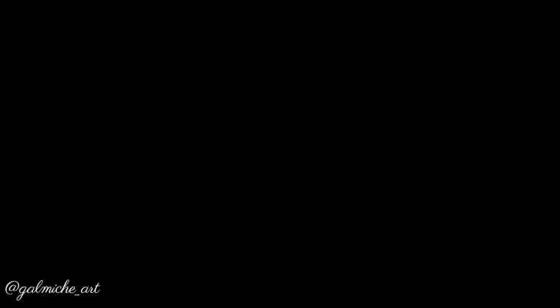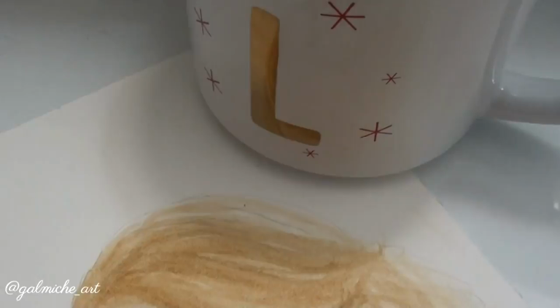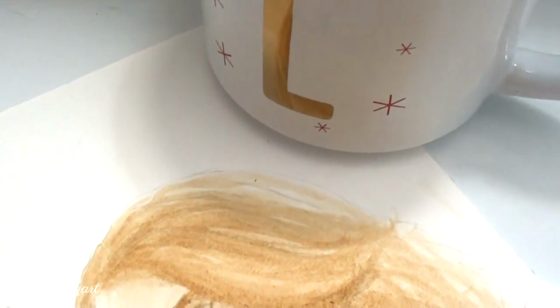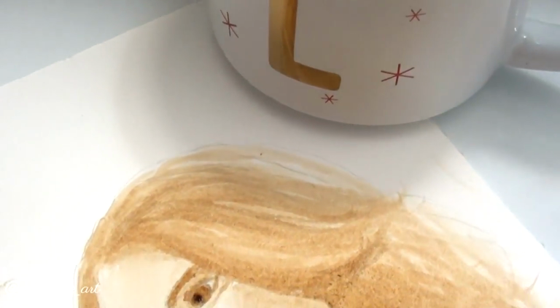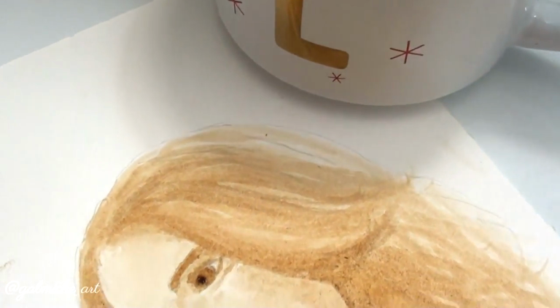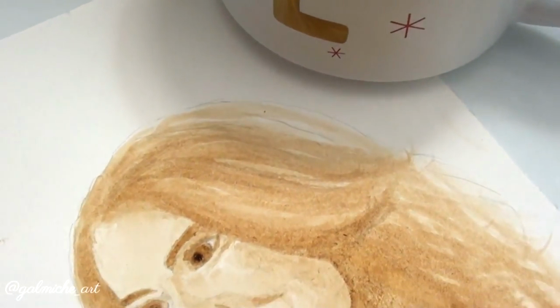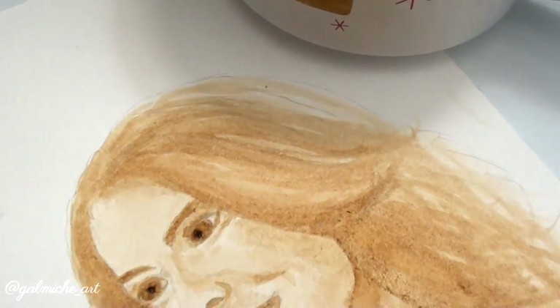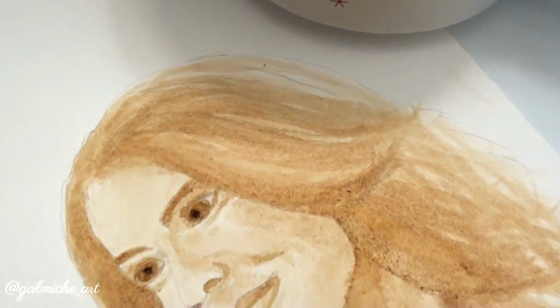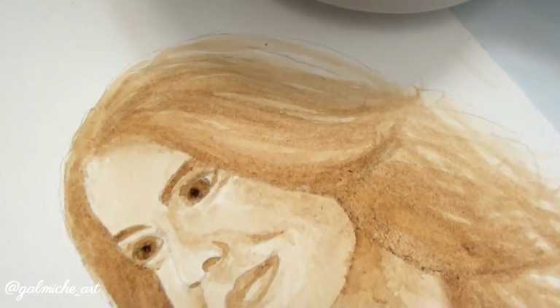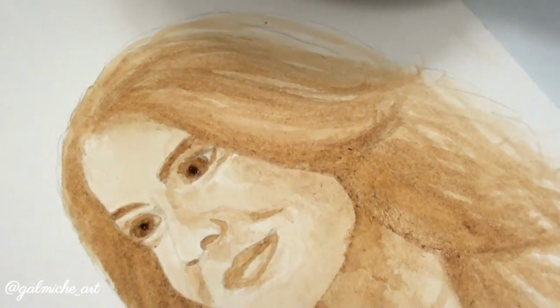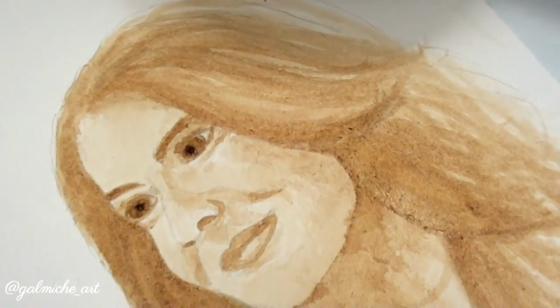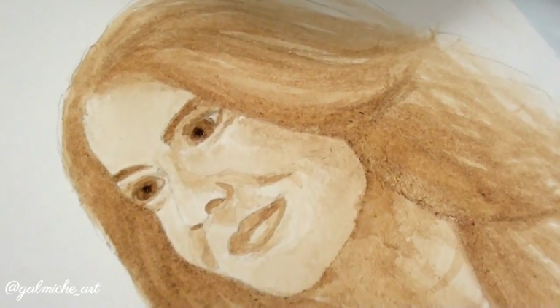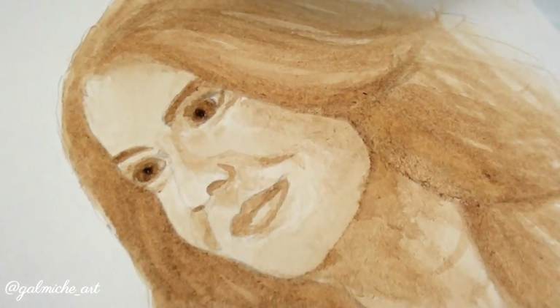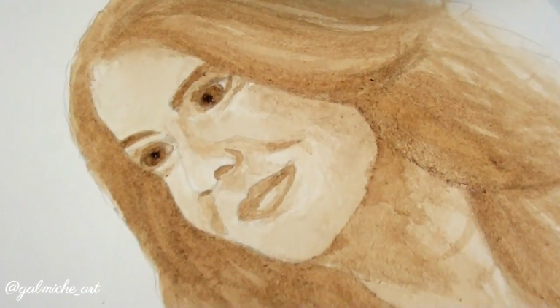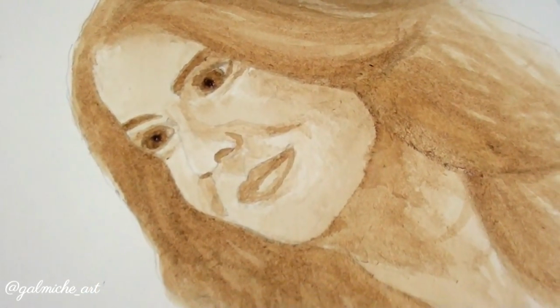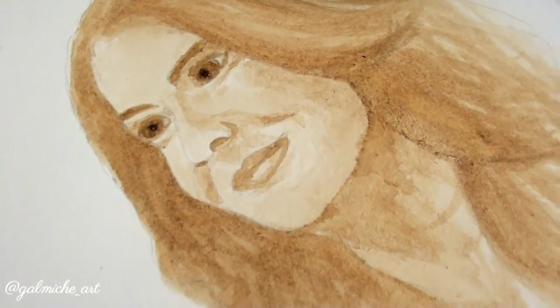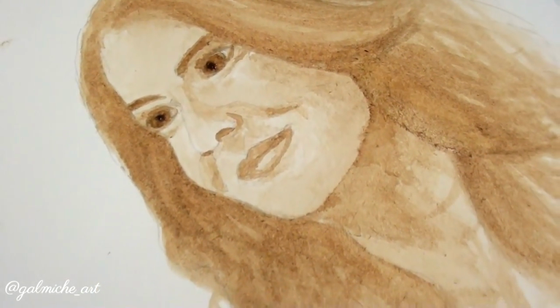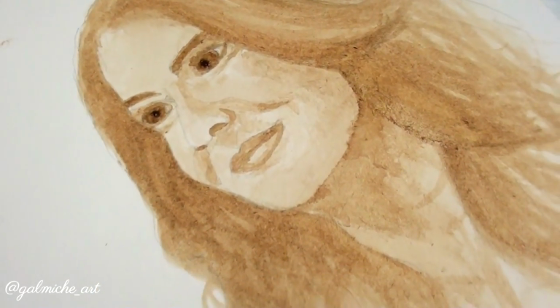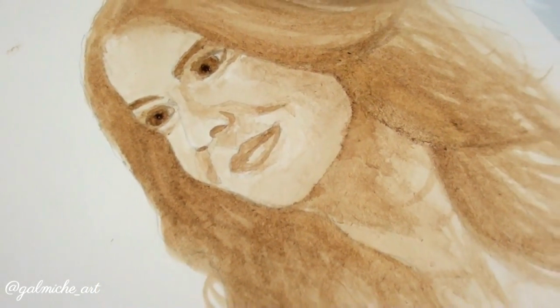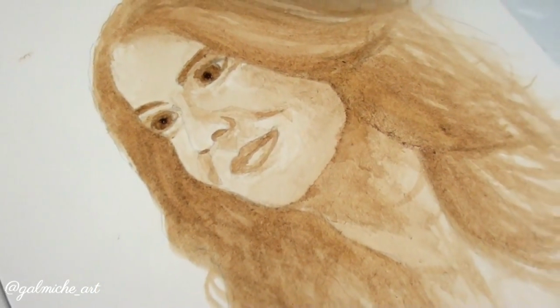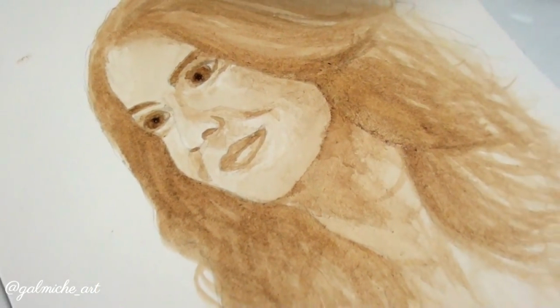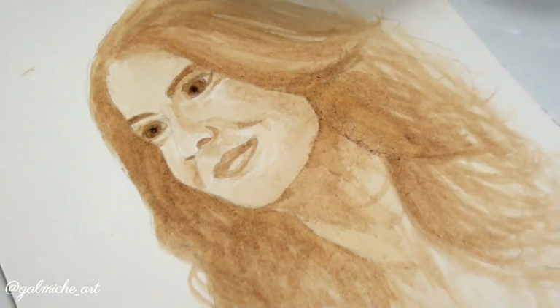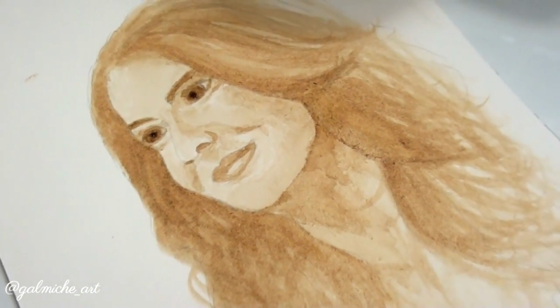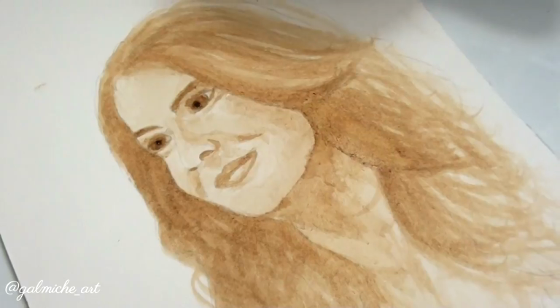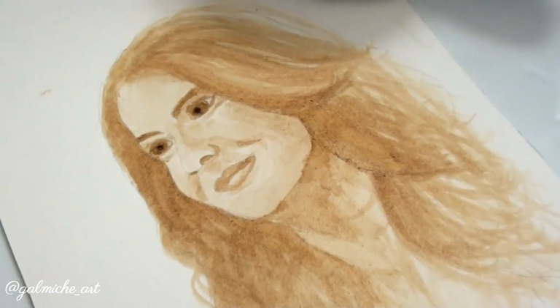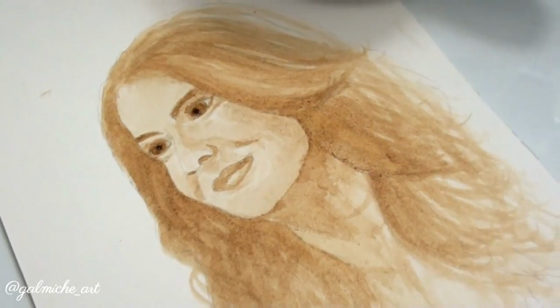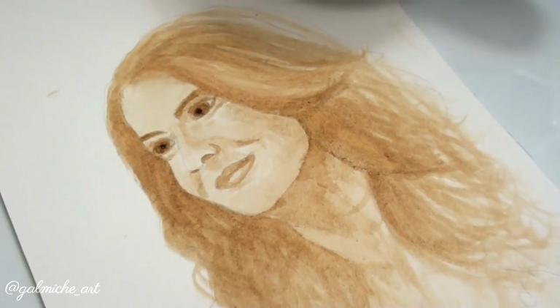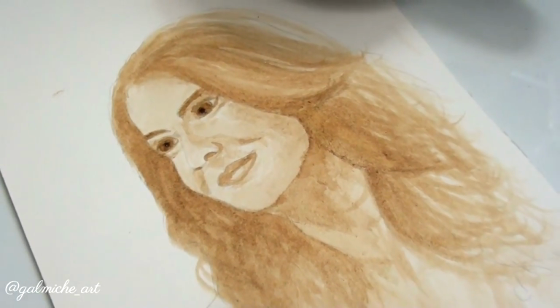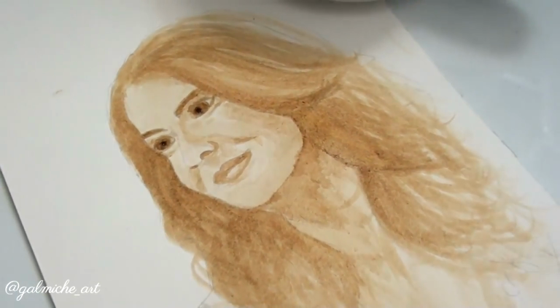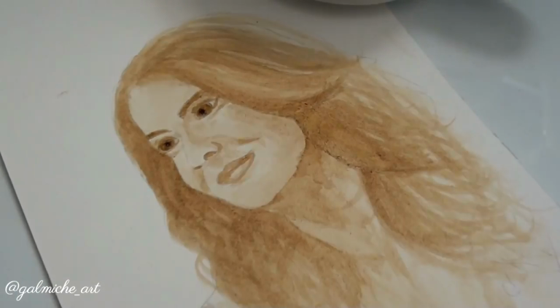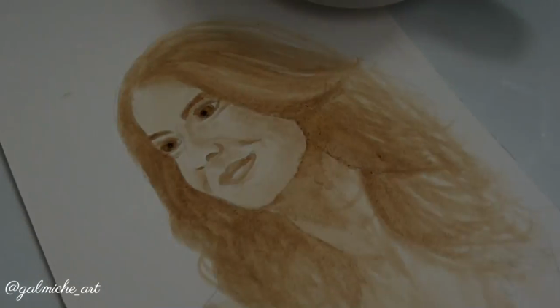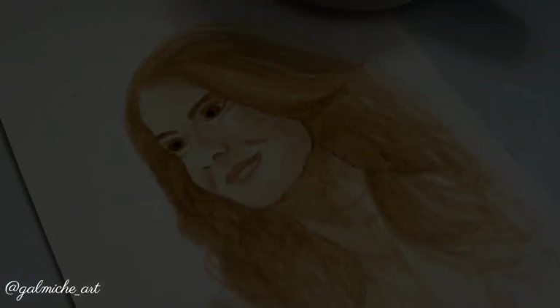Hey guys, welcome back to my channel! Today's video I'm going to be painting with coffee, and who better to paint than the queen of coffee, Miss Lorelai Gilmore from the Gilmore Girls. So sit back, relax, and enjoy the video.